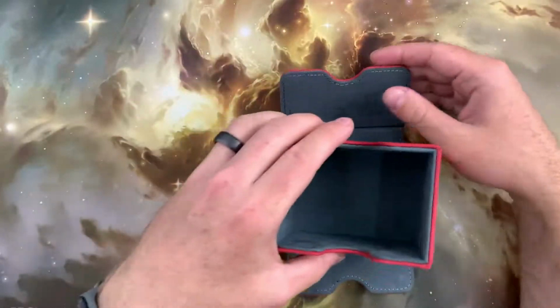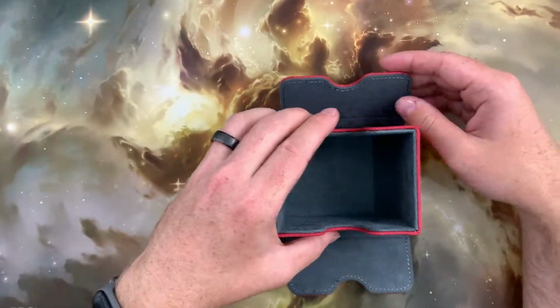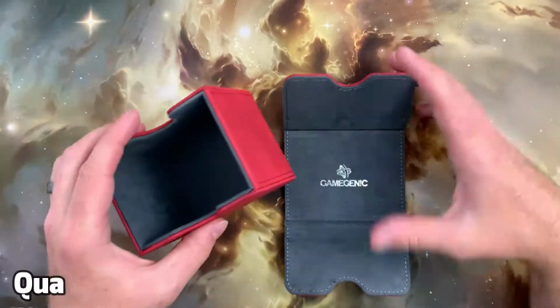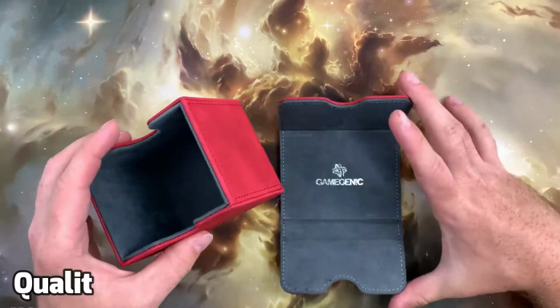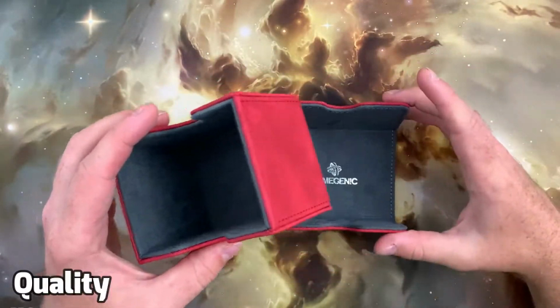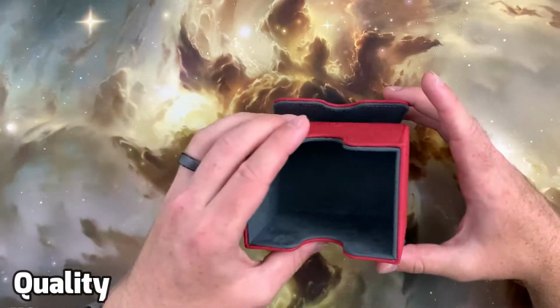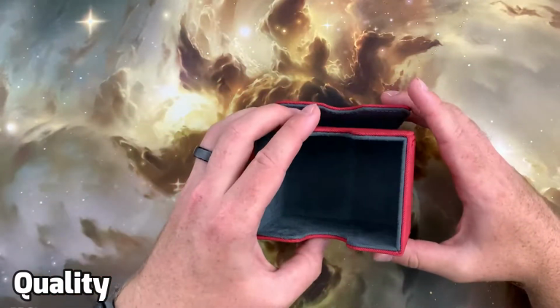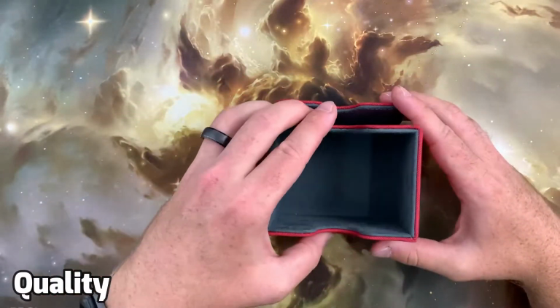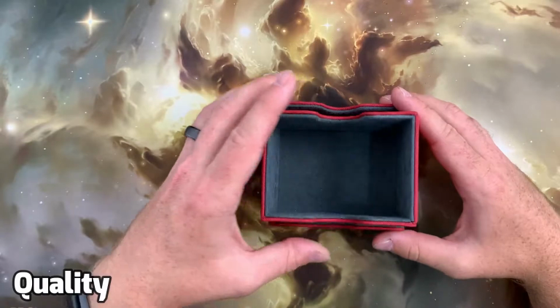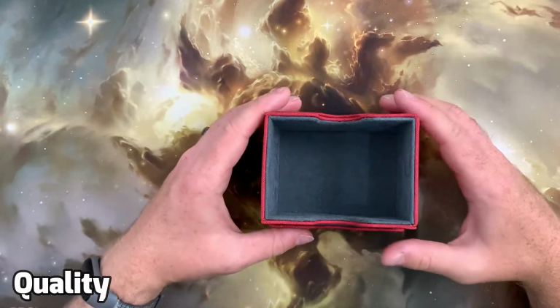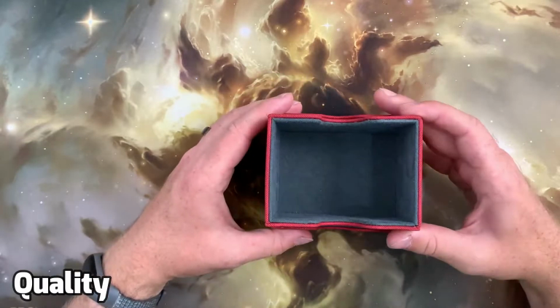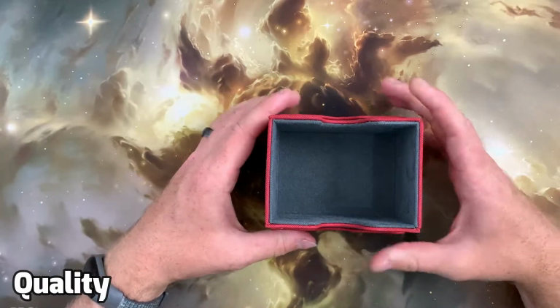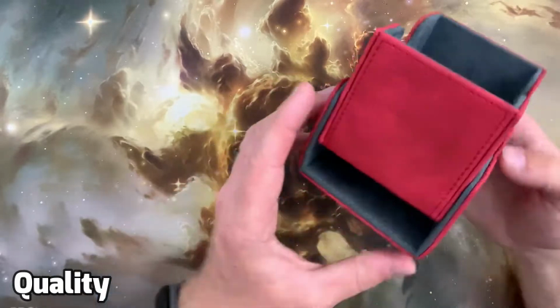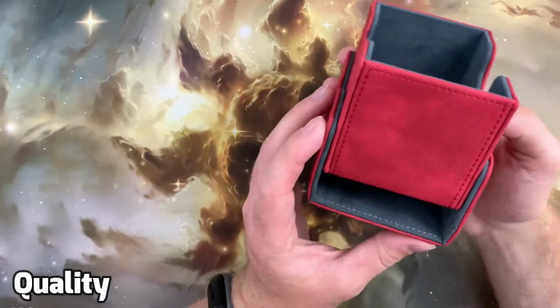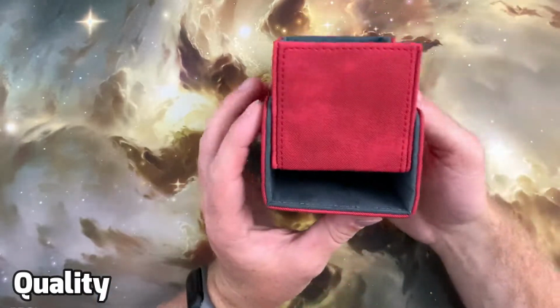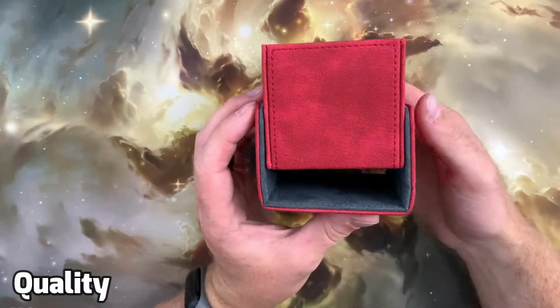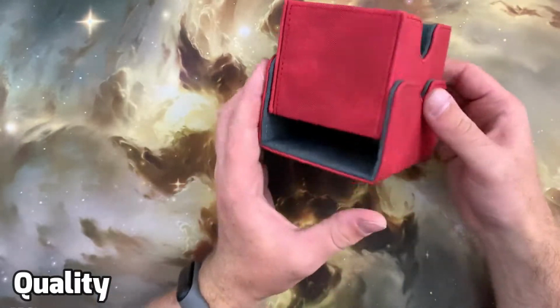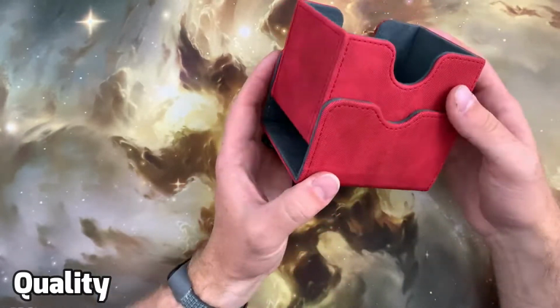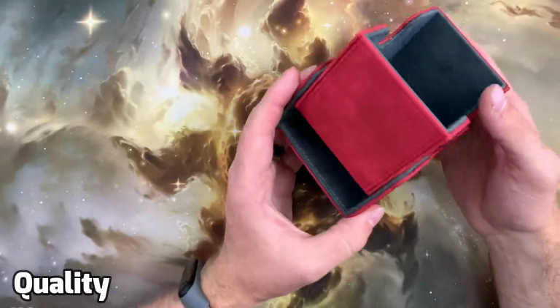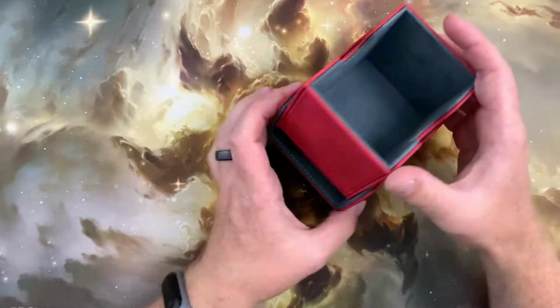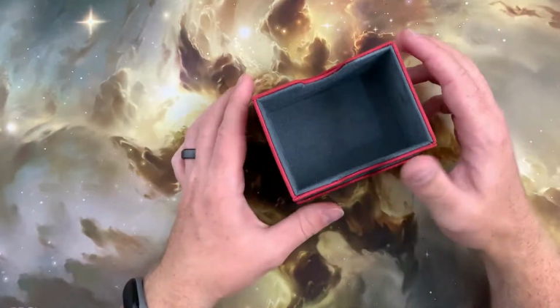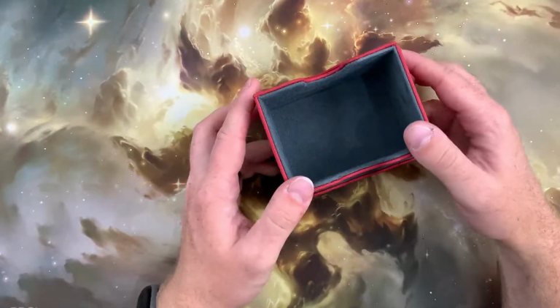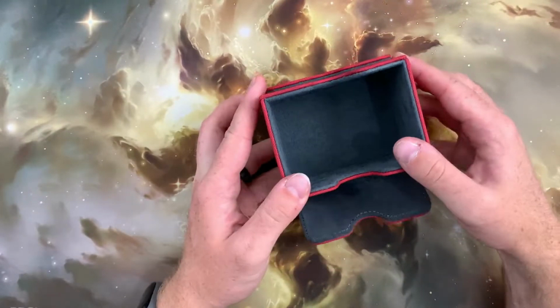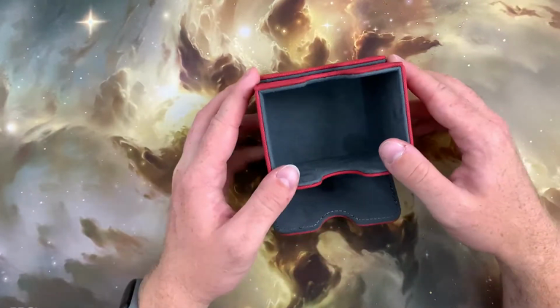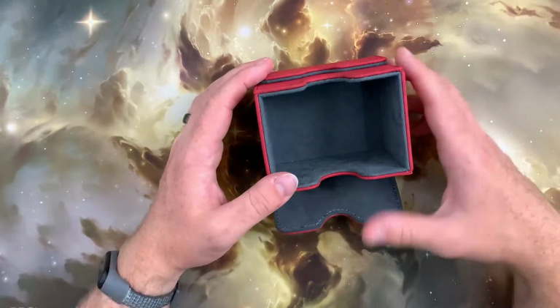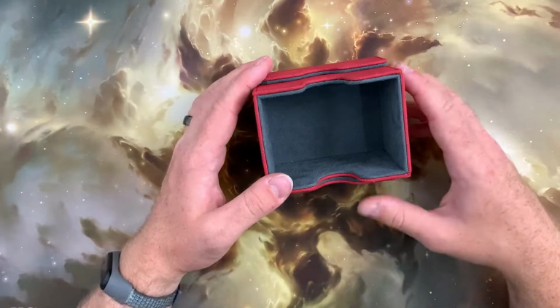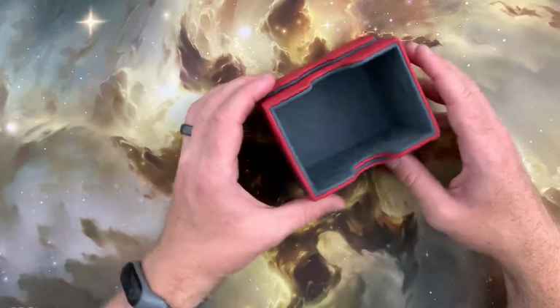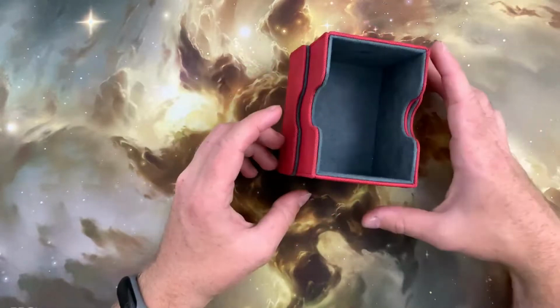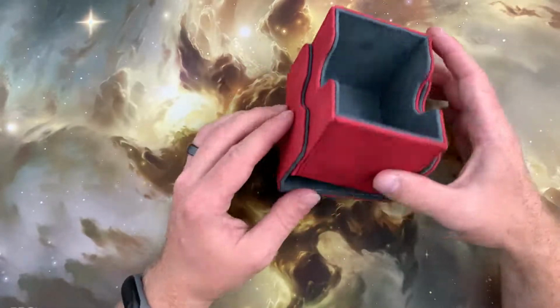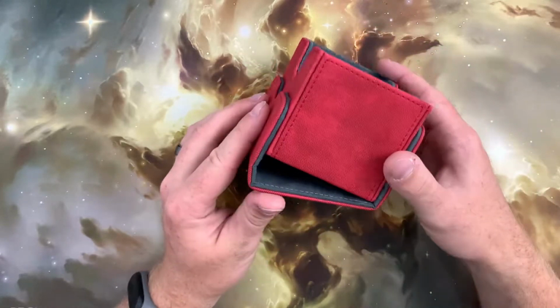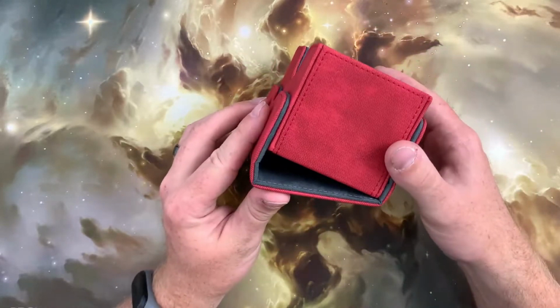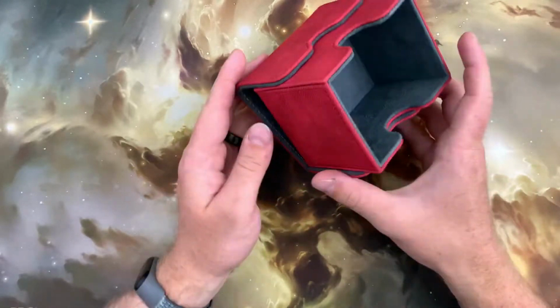Starting with Quality, we'll take a look at the build quality of the deck box as well as the overall functionality of the design. The GameGenic Sidekick consists of two parts: